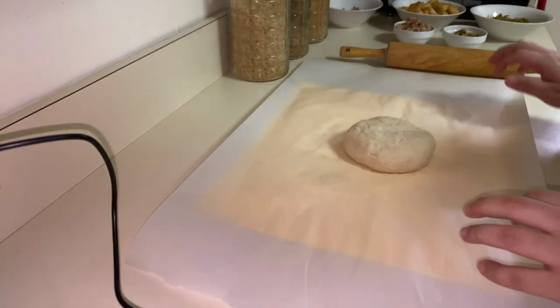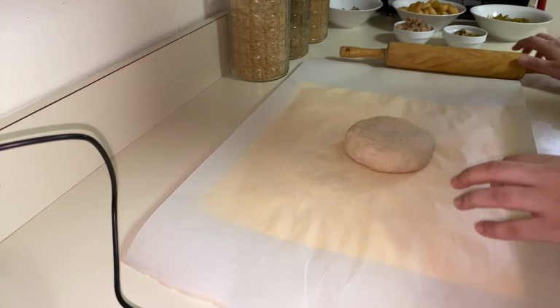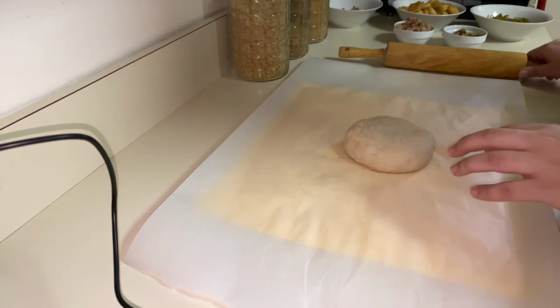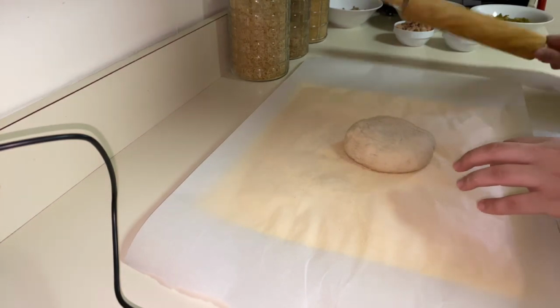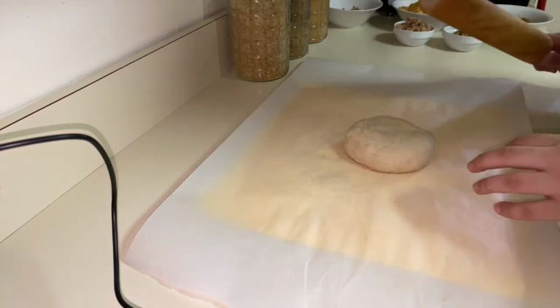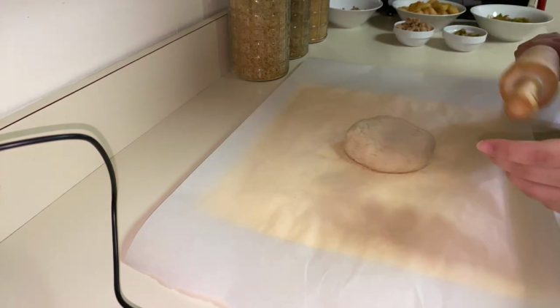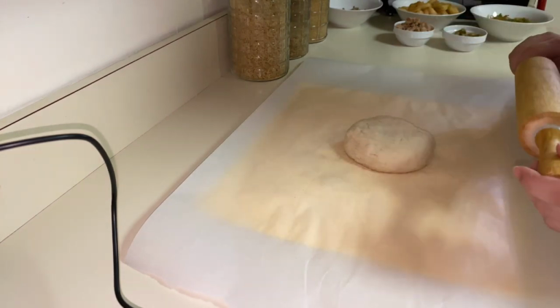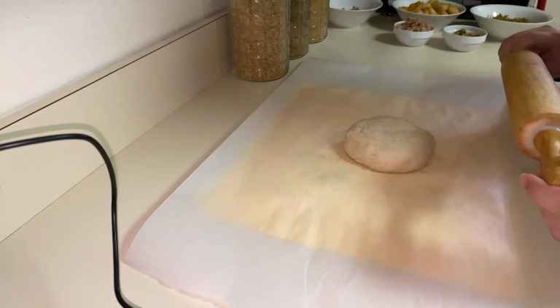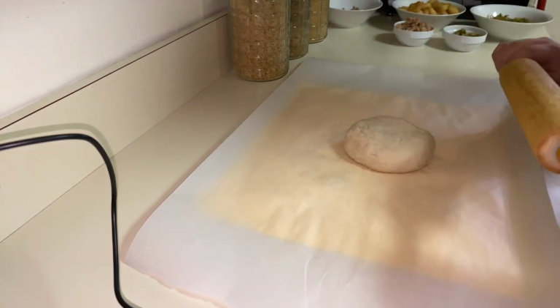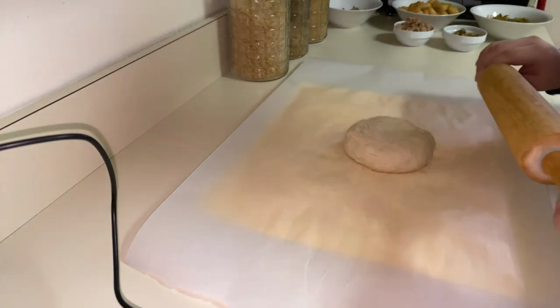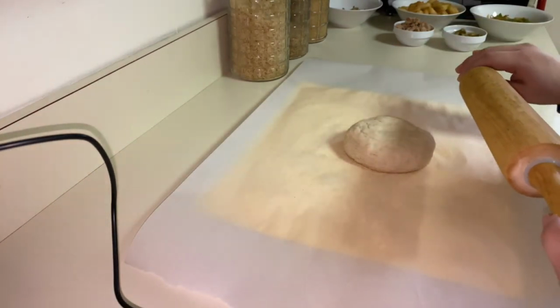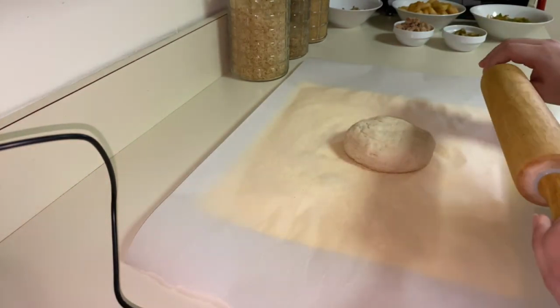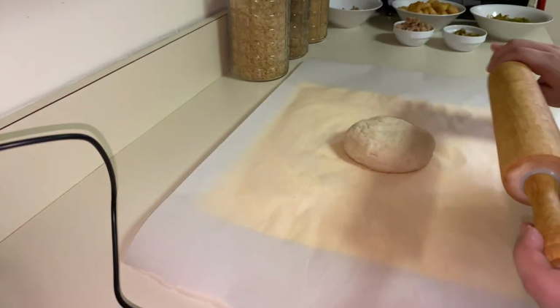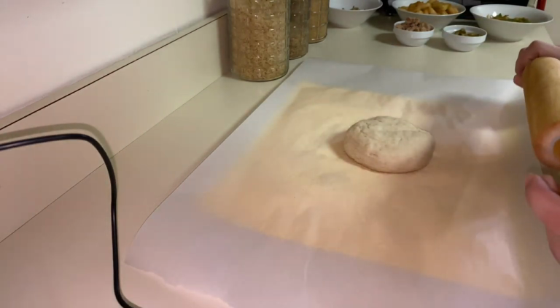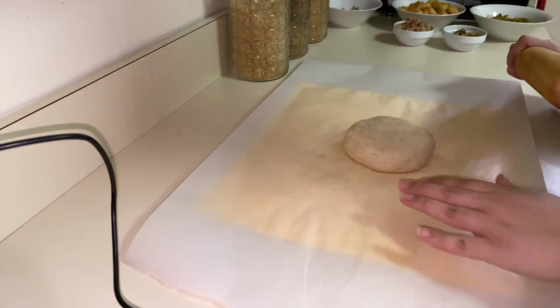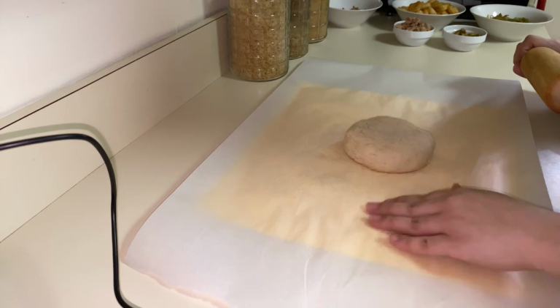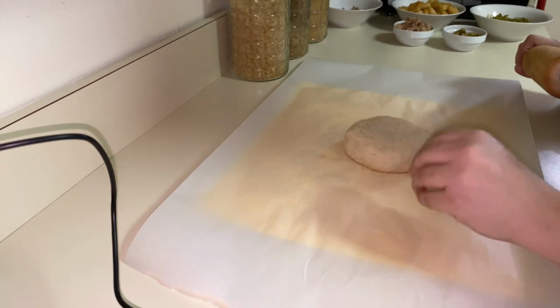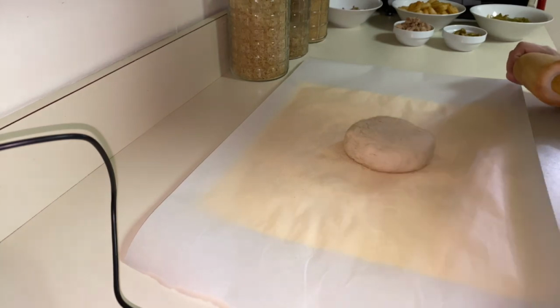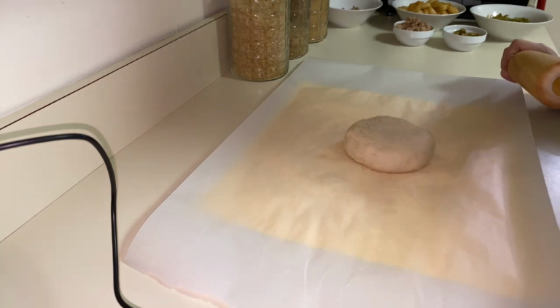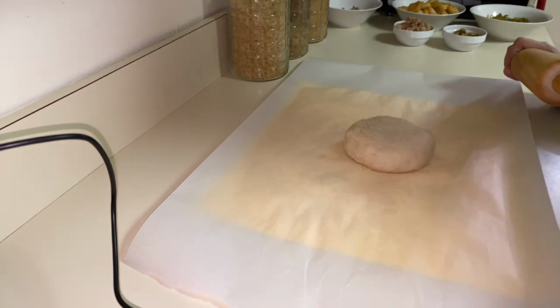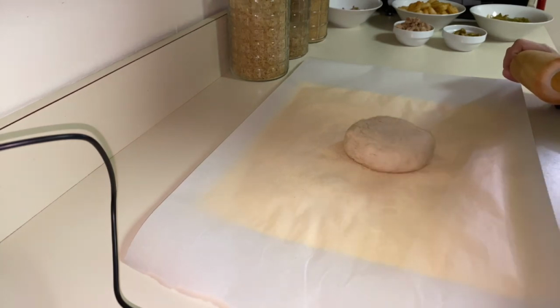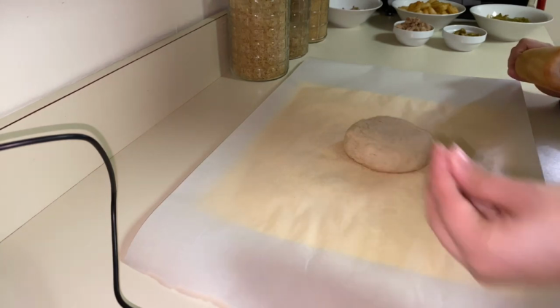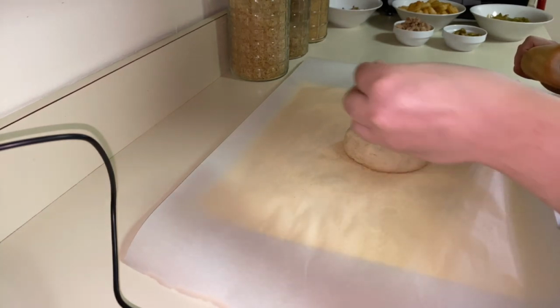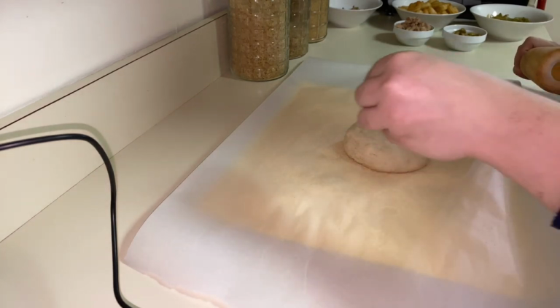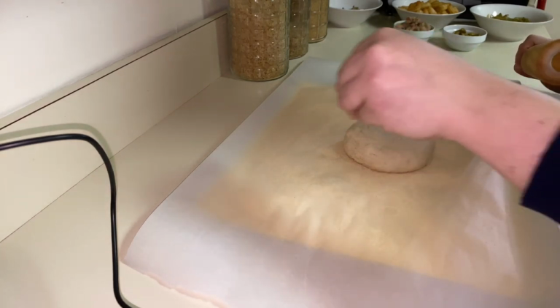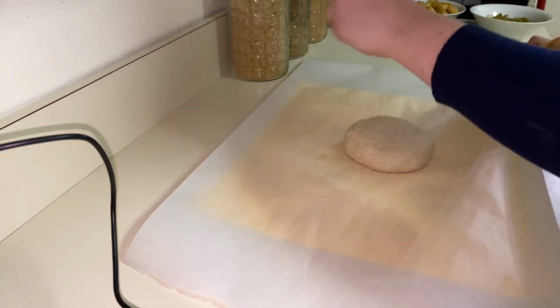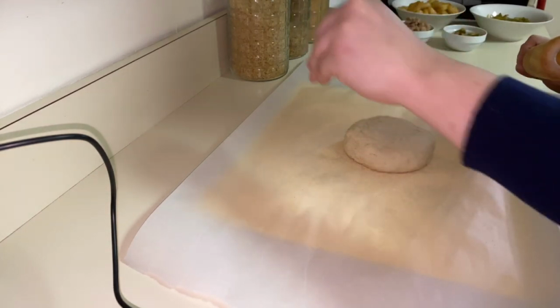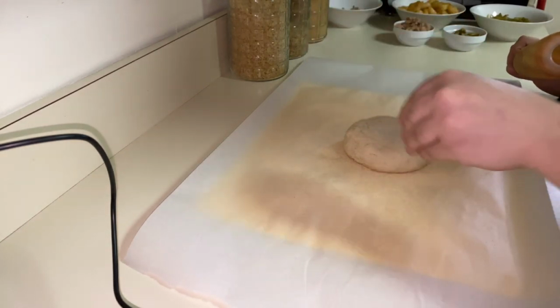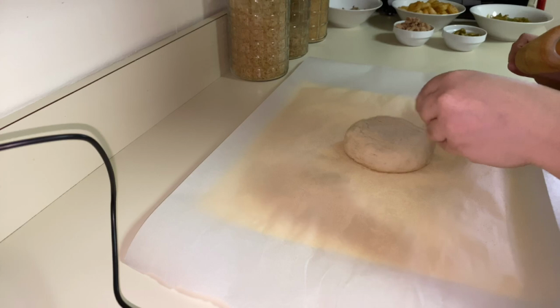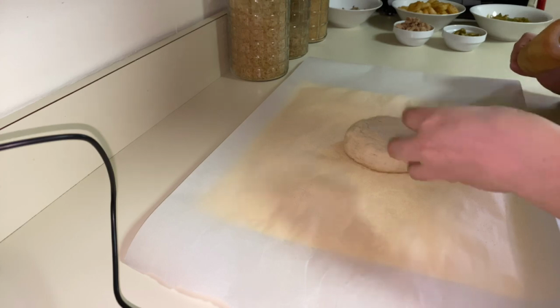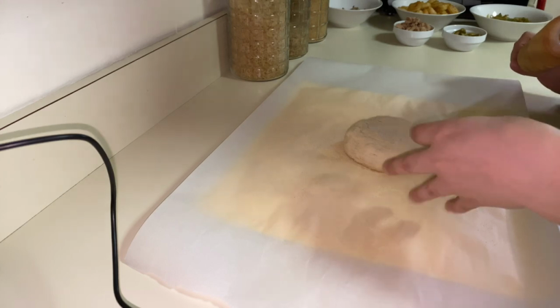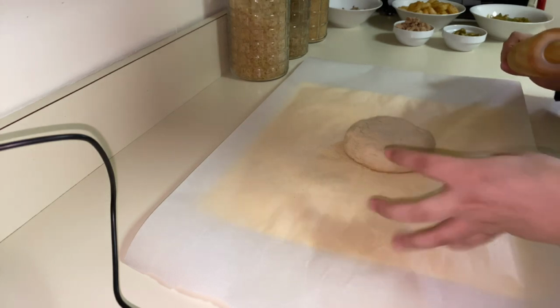After I left my pizza dough to rest, I'm going now to roll it. I use some semolina to roll it — you can also use flour.